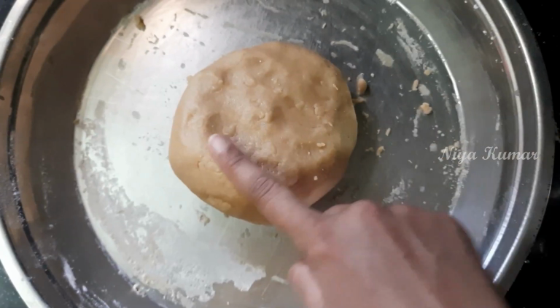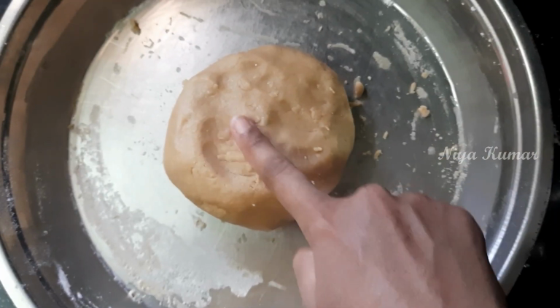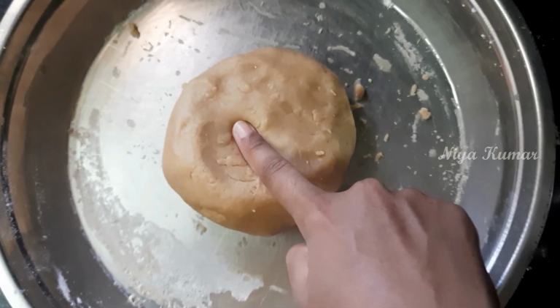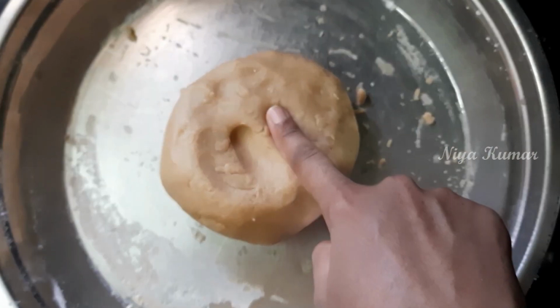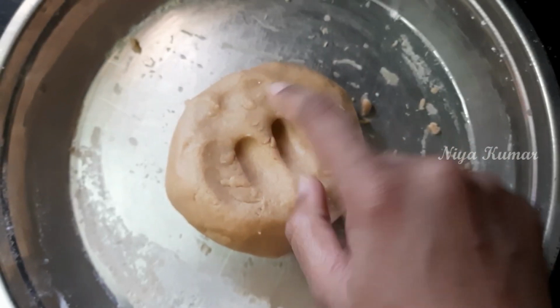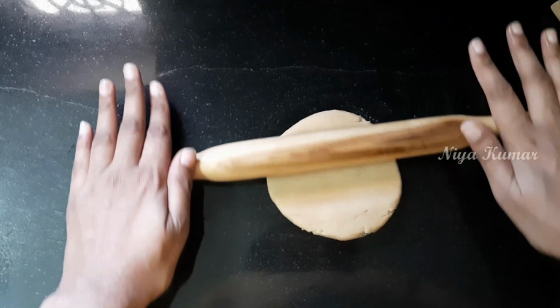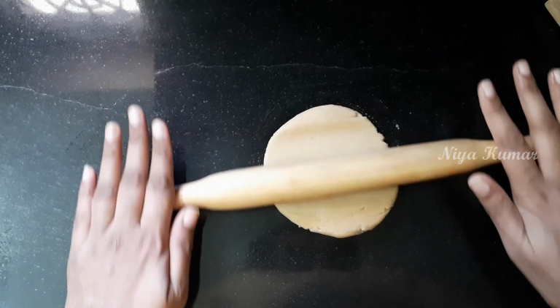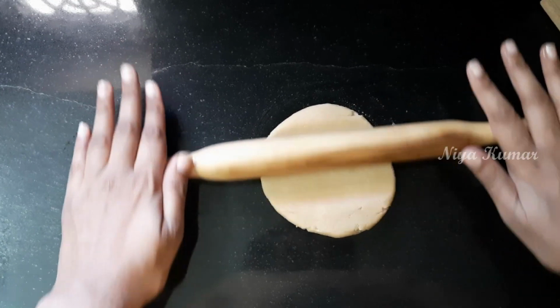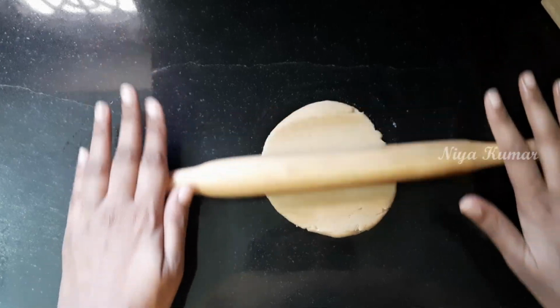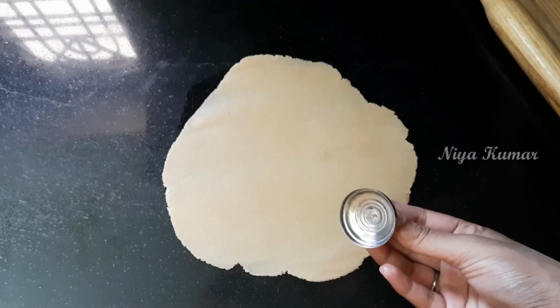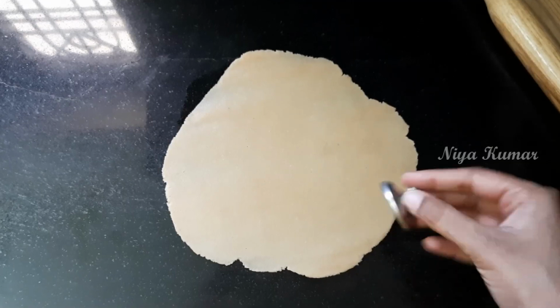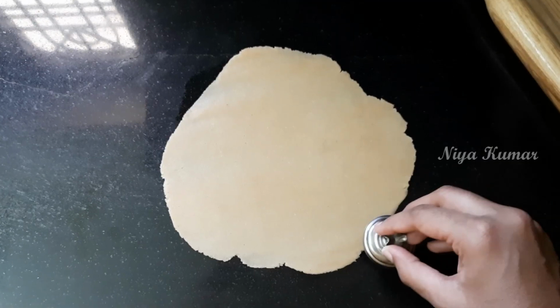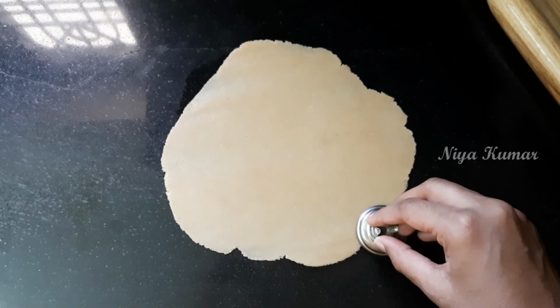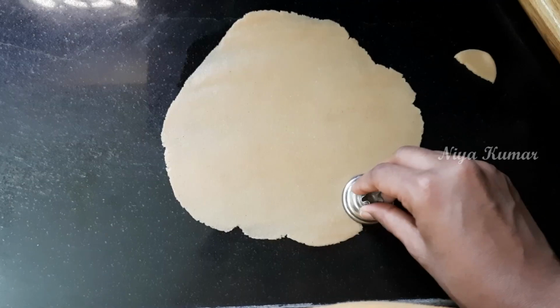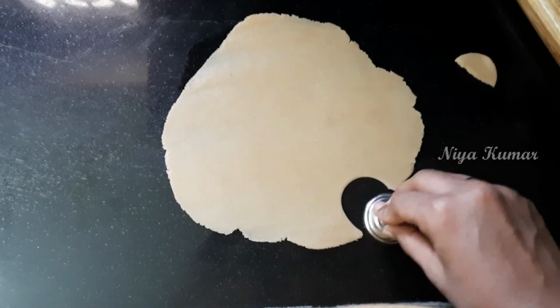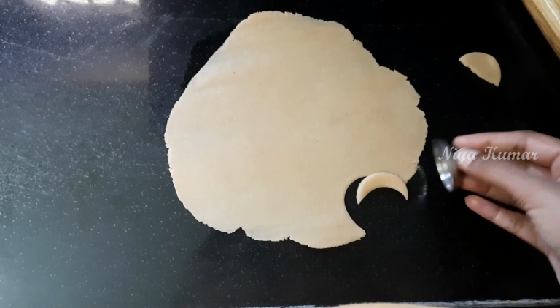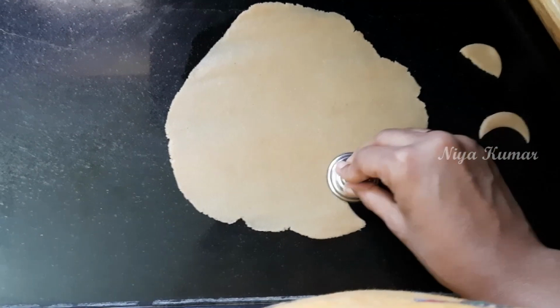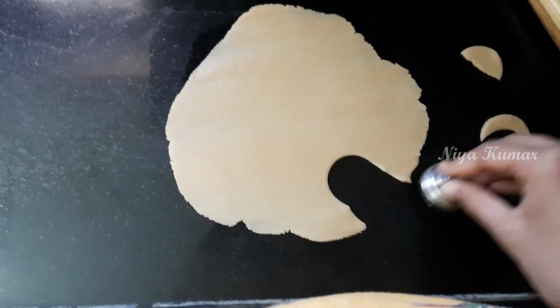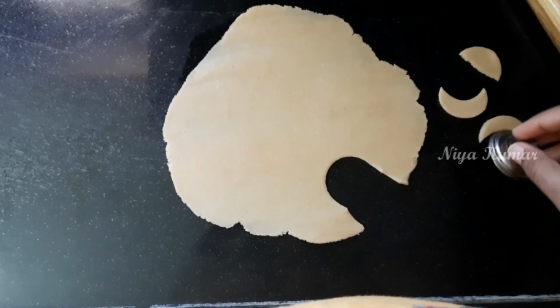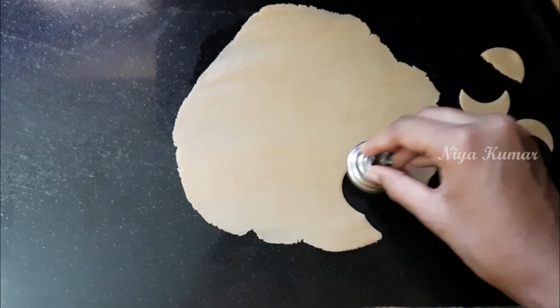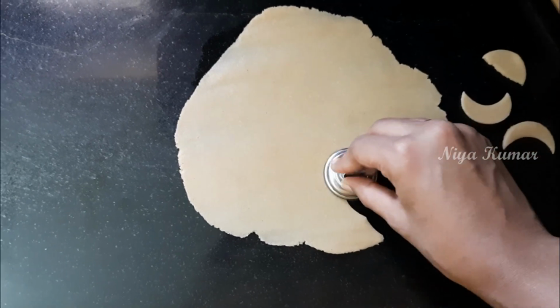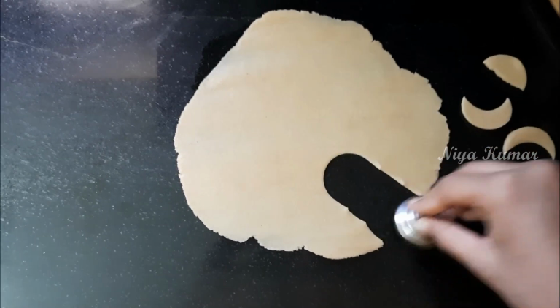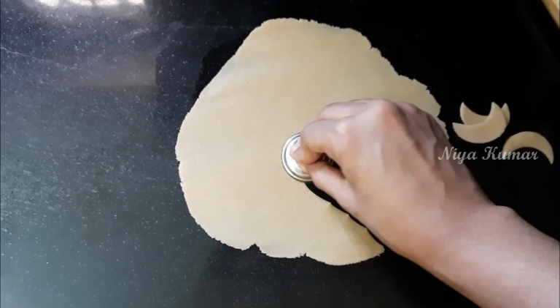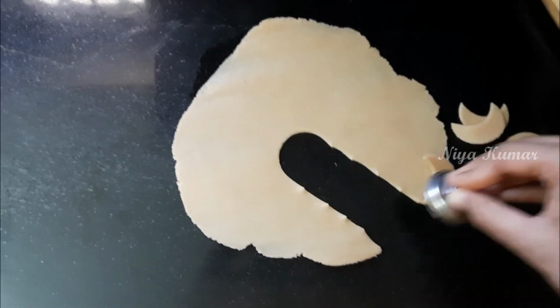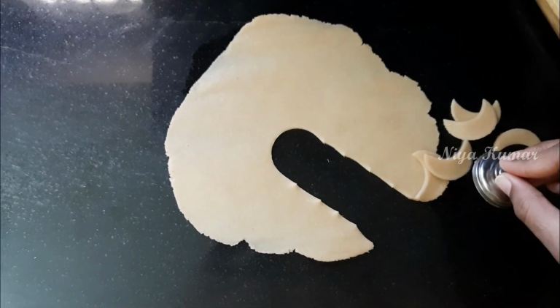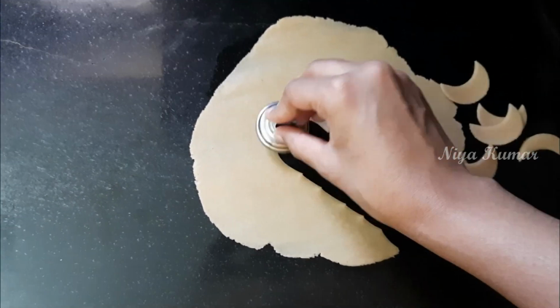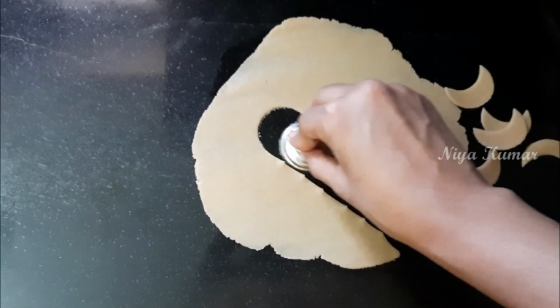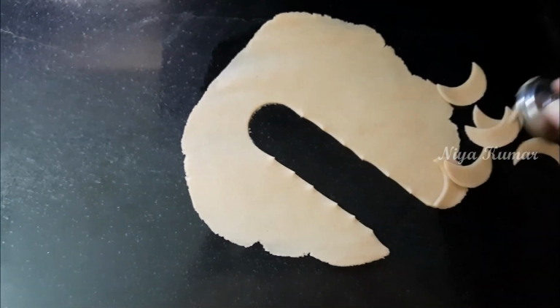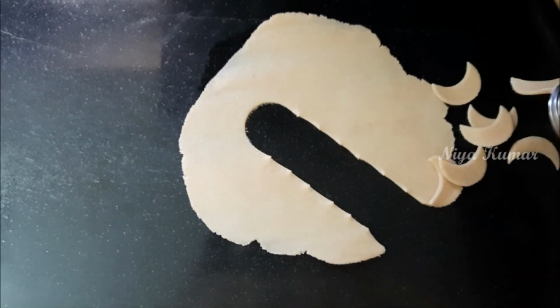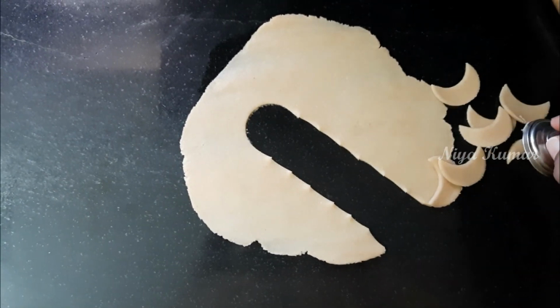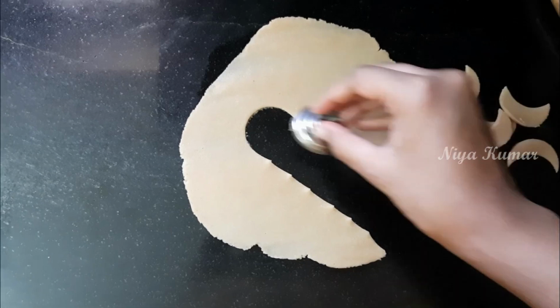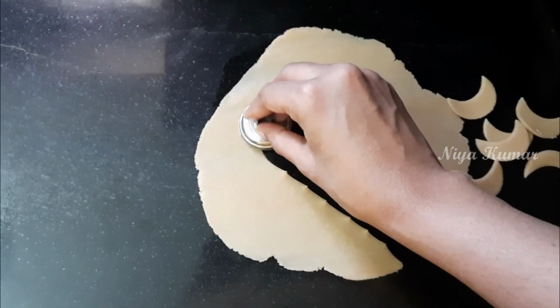Cover the remaining dough, take small portions of dough and roll it. Now we need a small circular shaped cookie cutter. If you don't have a cookie cutter, you can also use a small box like this, and now start cutting the moon shaped biscuits.